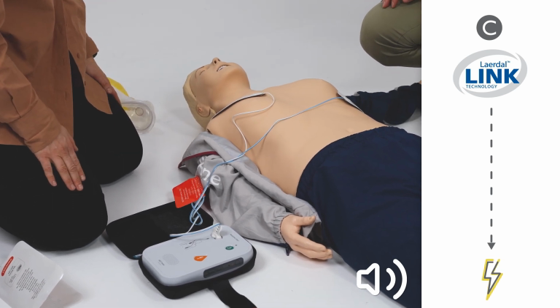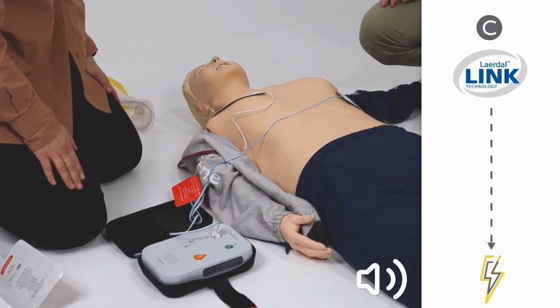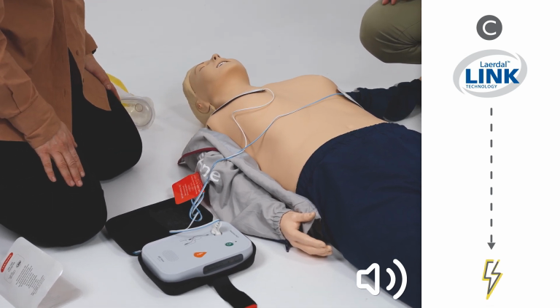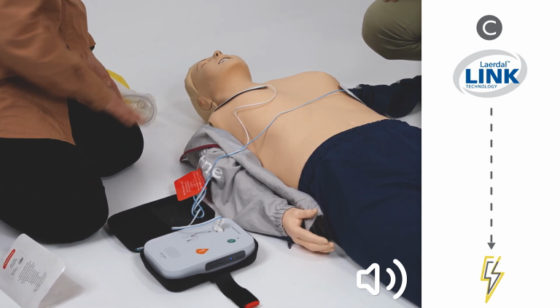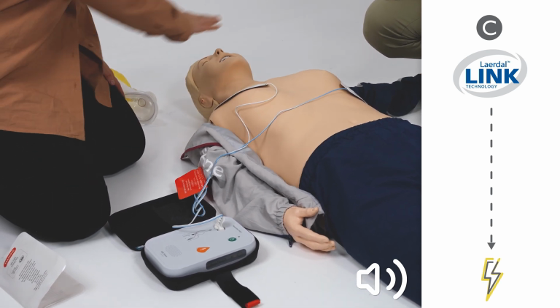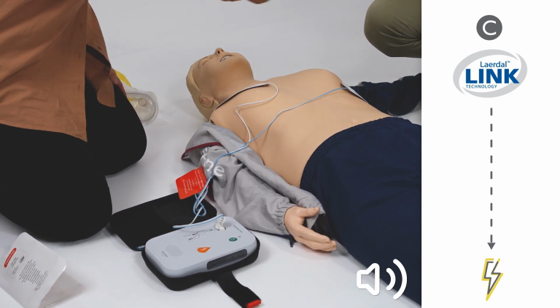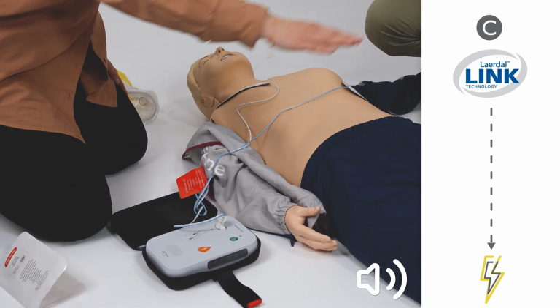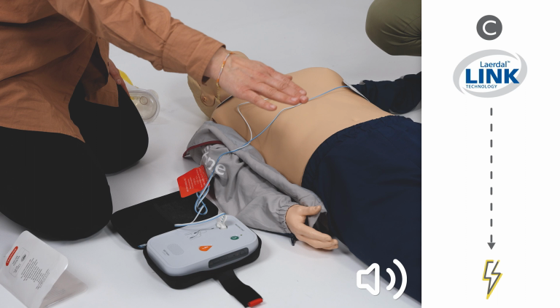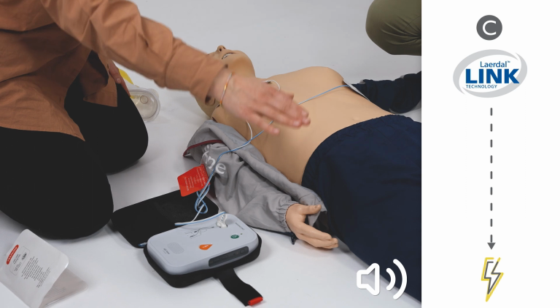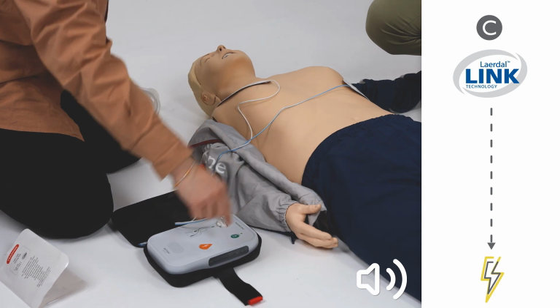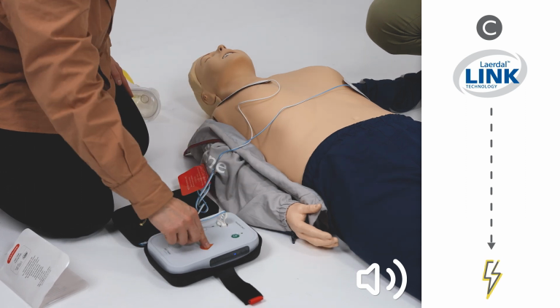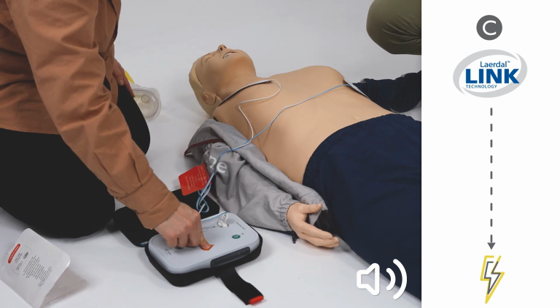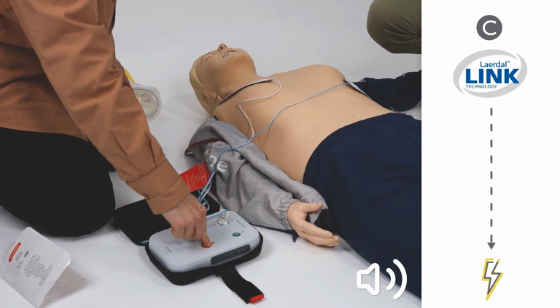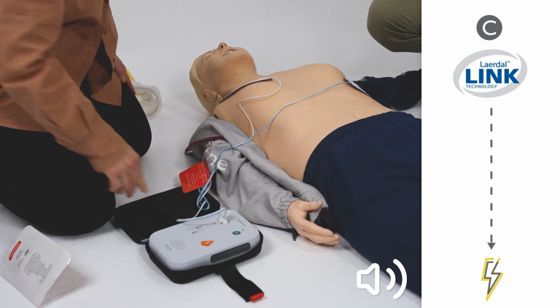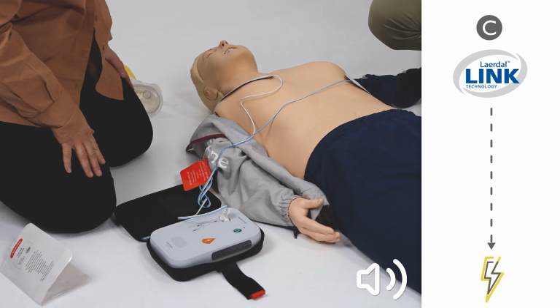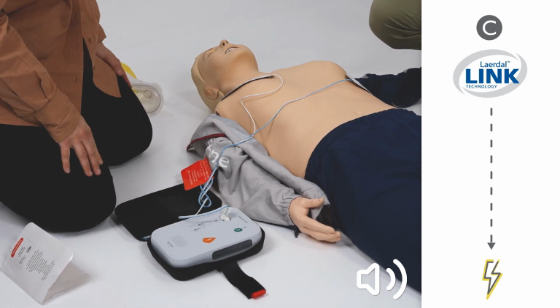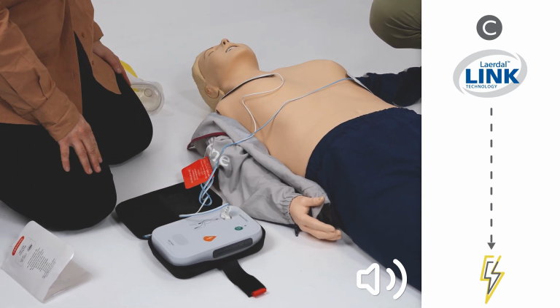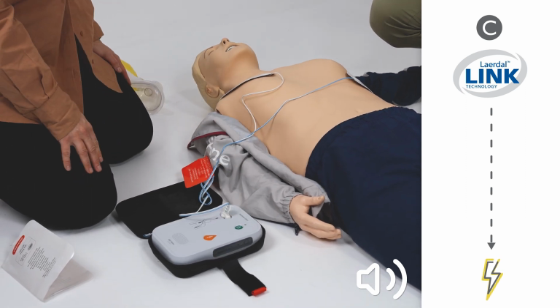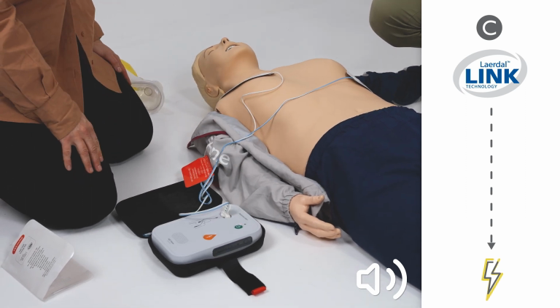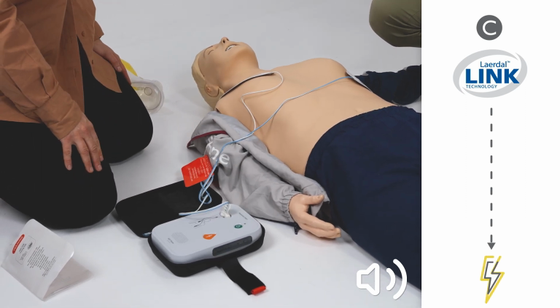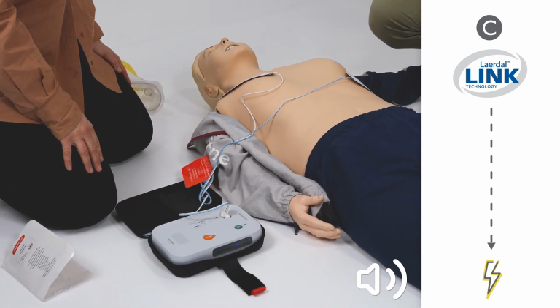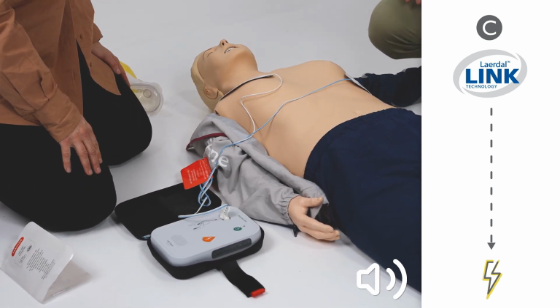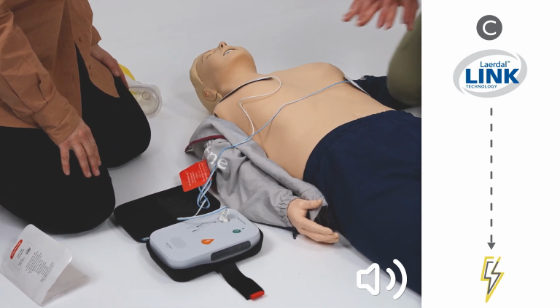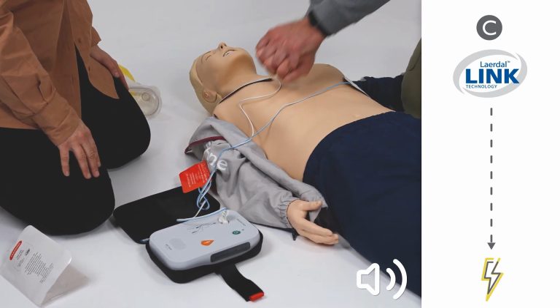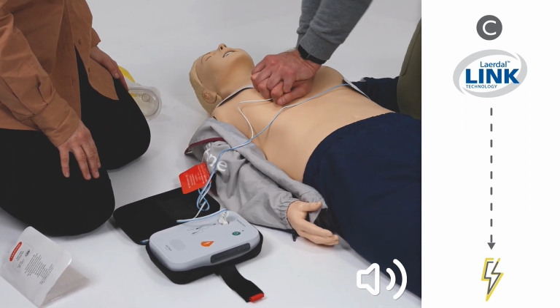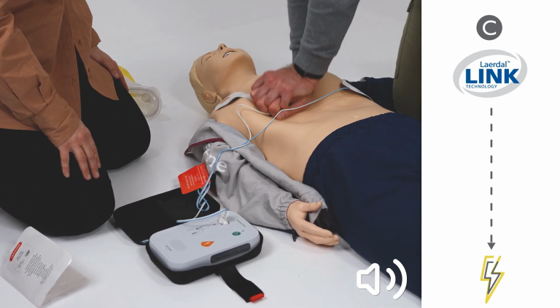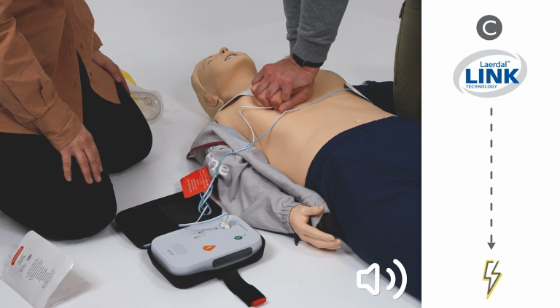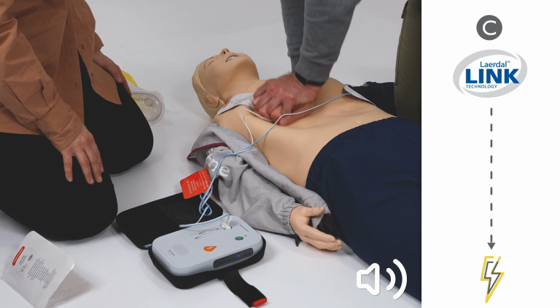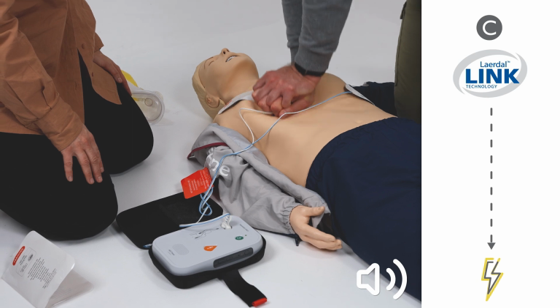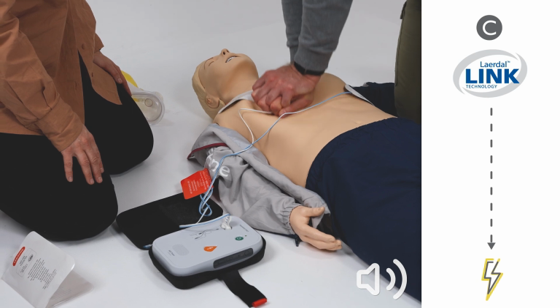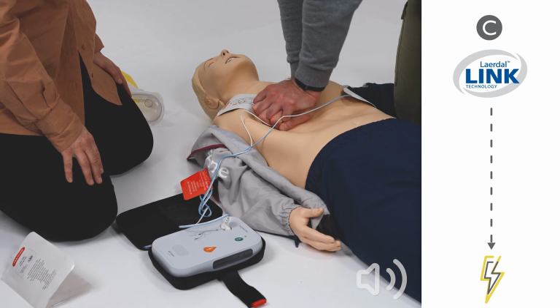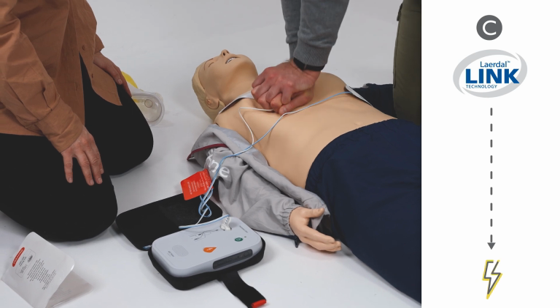Shock advised. Shock delivered. Begin CPR. It is safe to touch the patient.